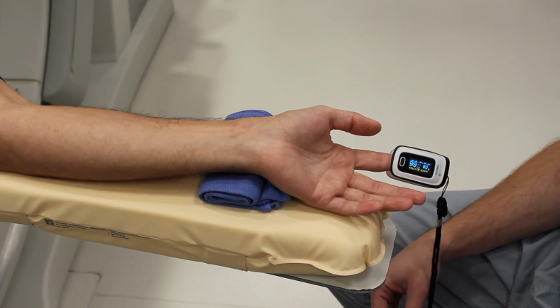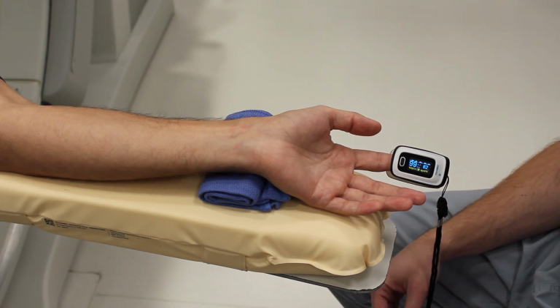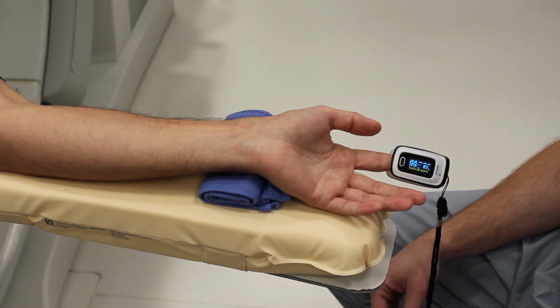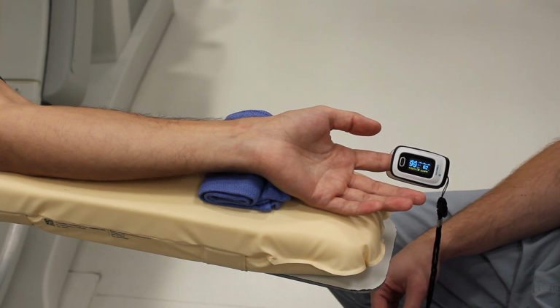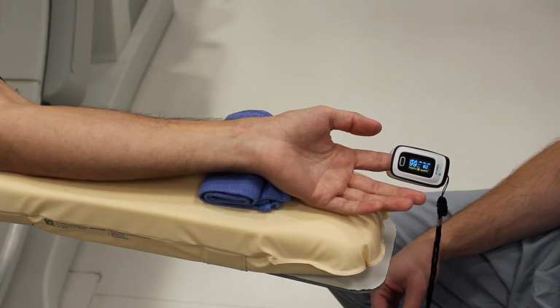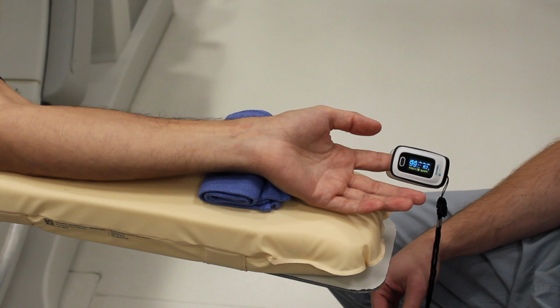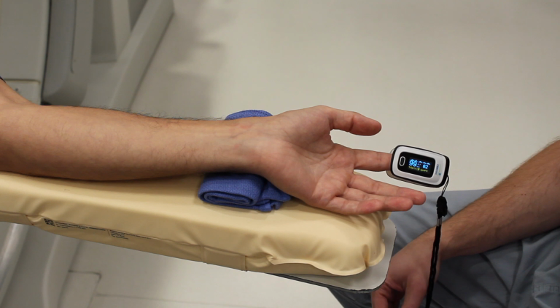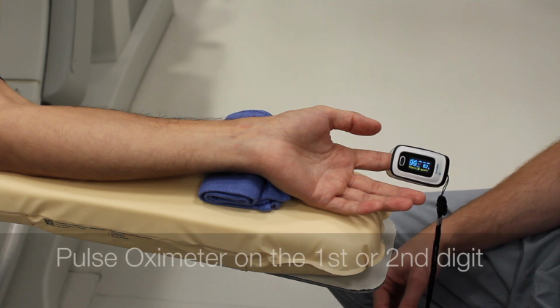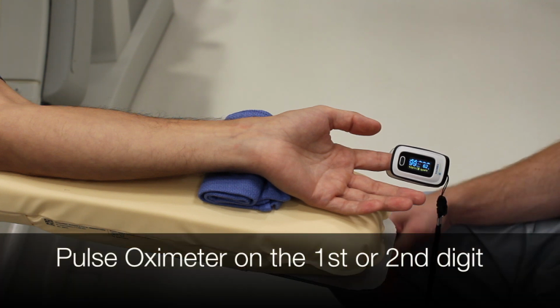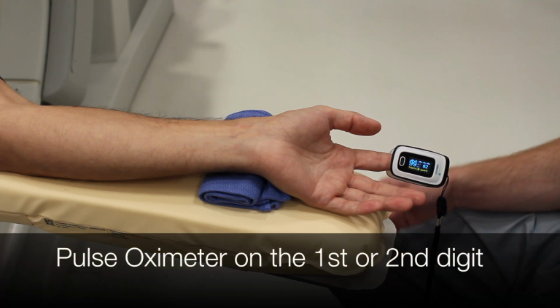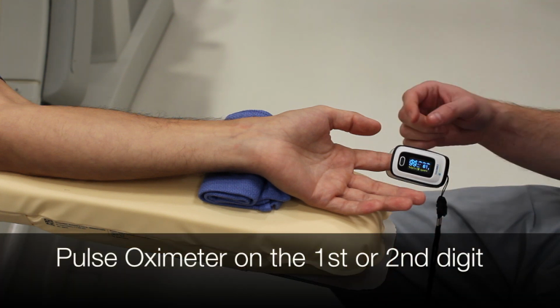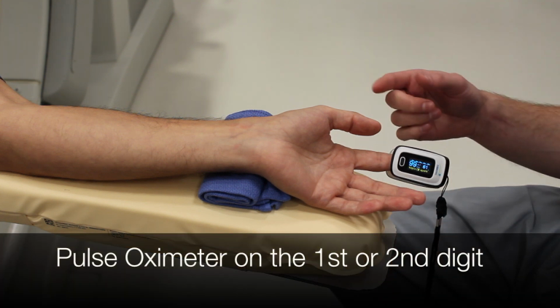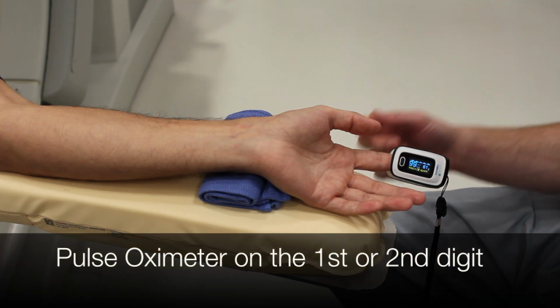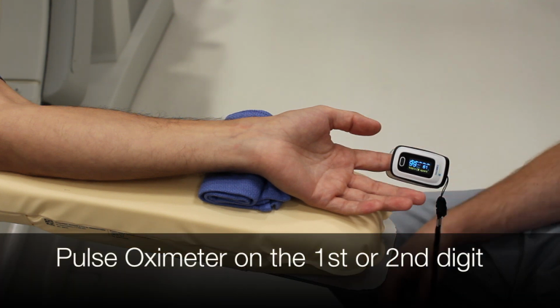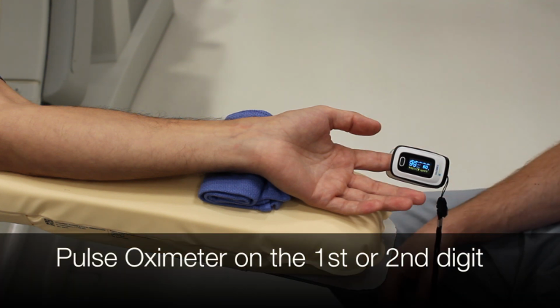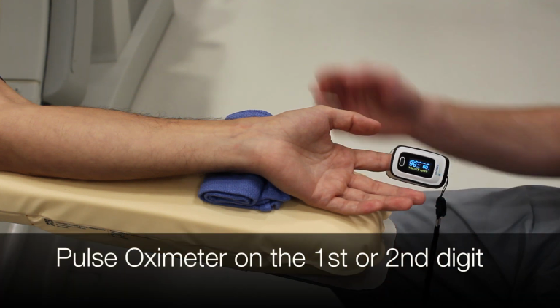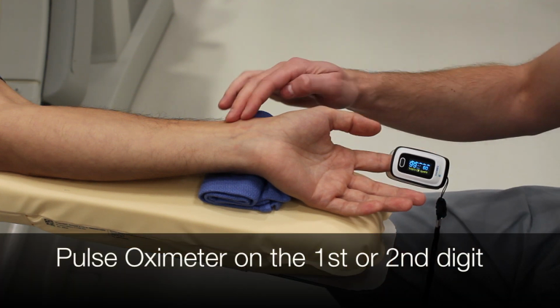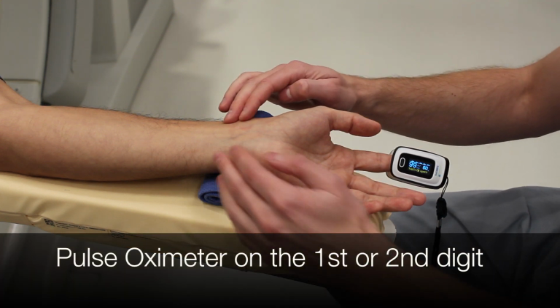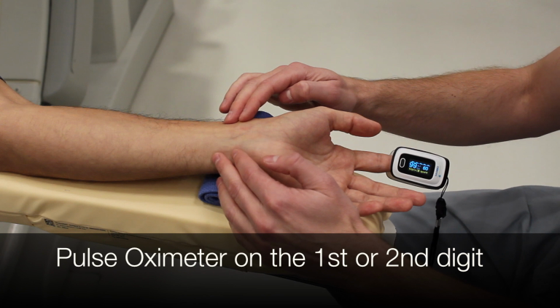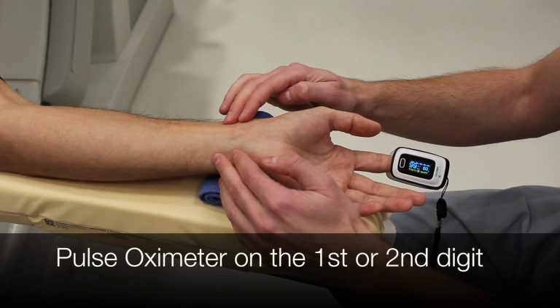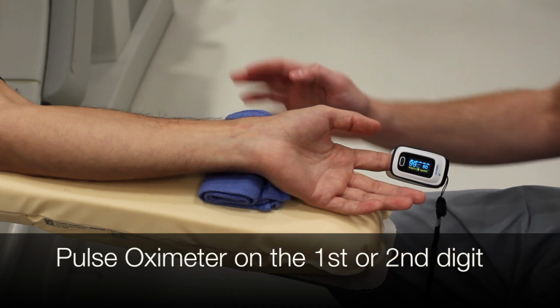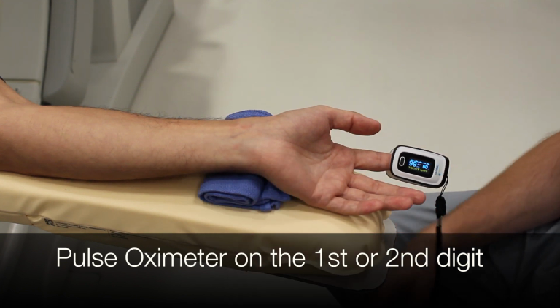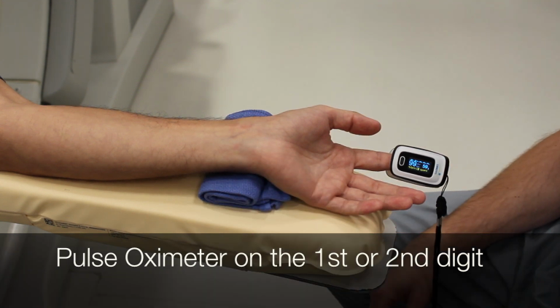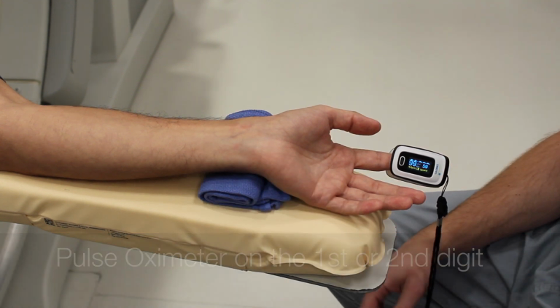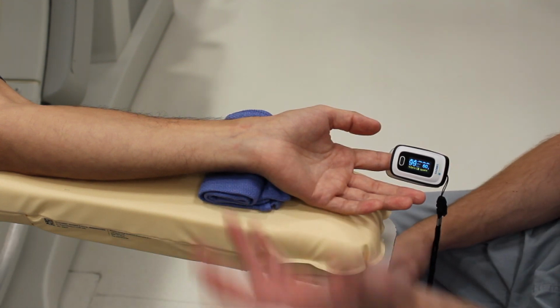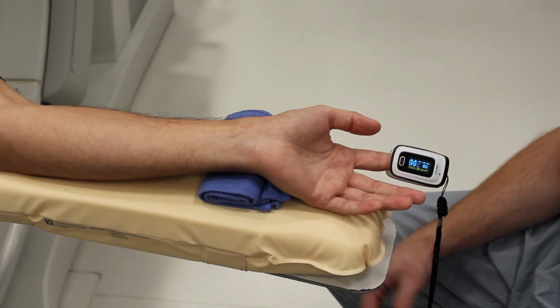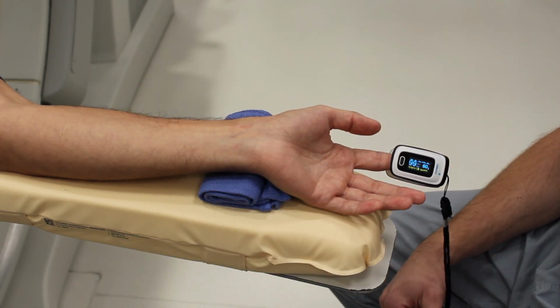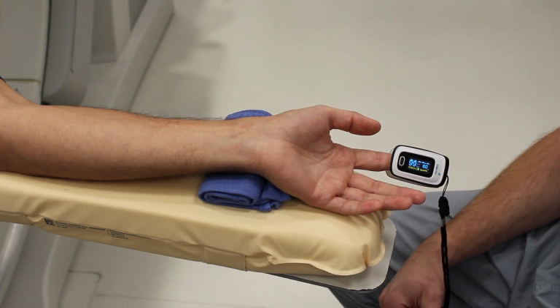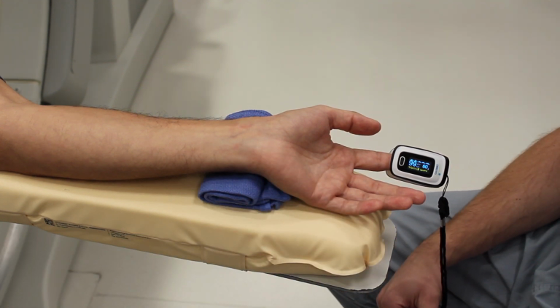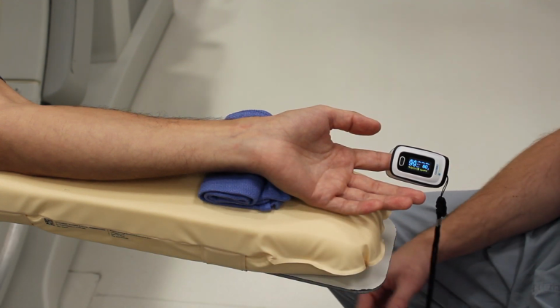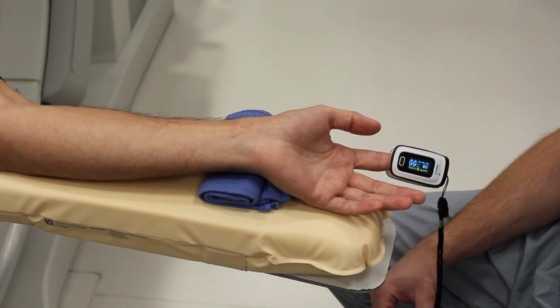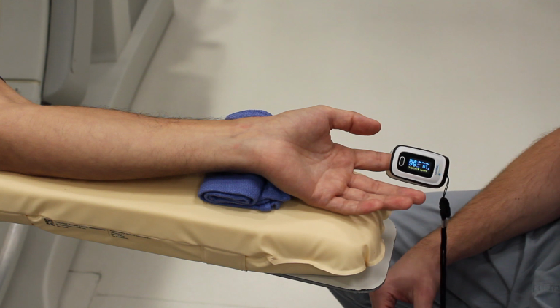Basically, what you'll do is put a pulse ox onto the index finger or the thumb, then compress the radial artery and the ulnar artery at the same time, and then release the ulnar artery to see if you have dual perfusion to the hand.